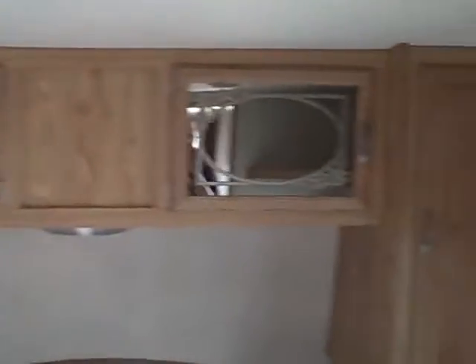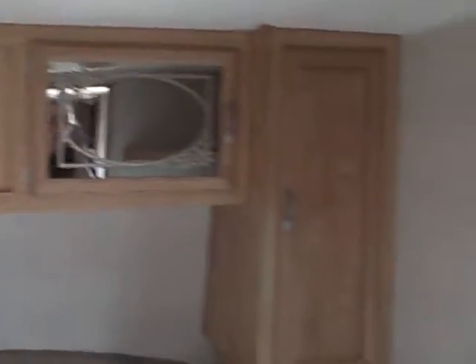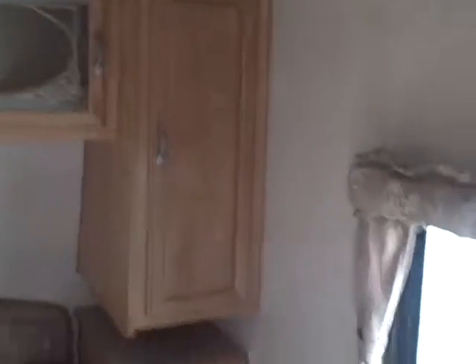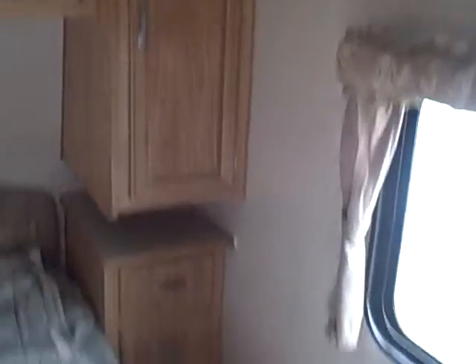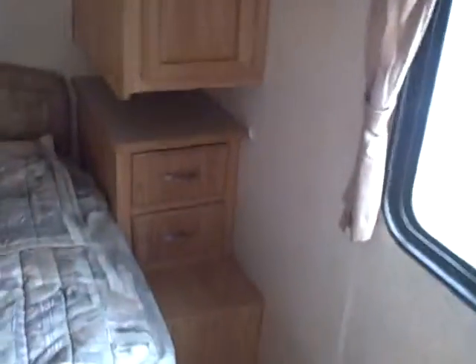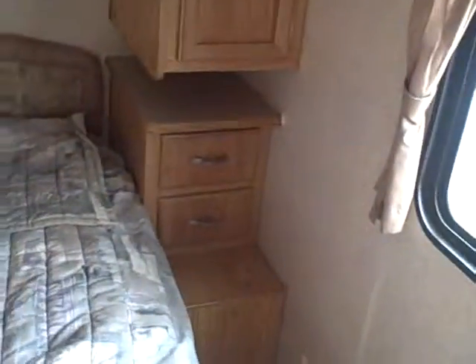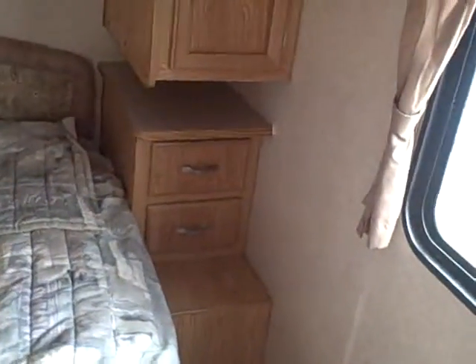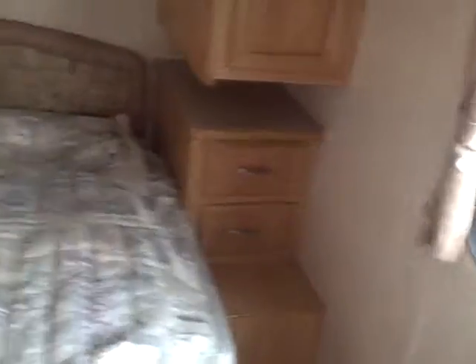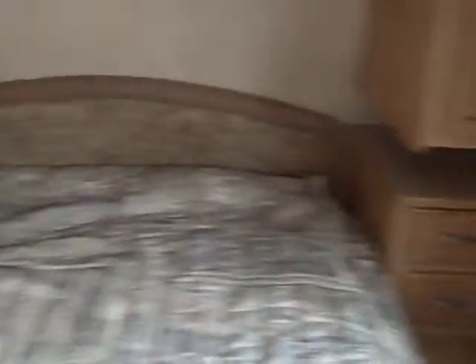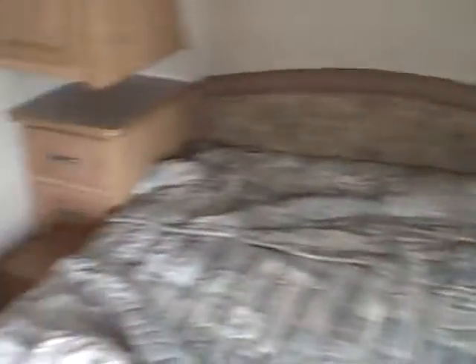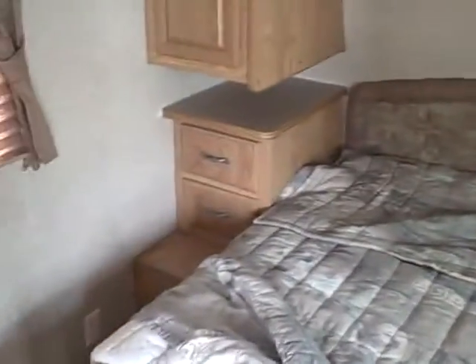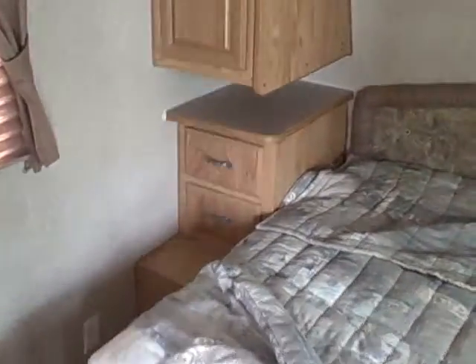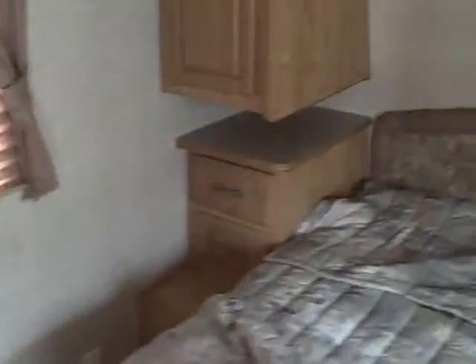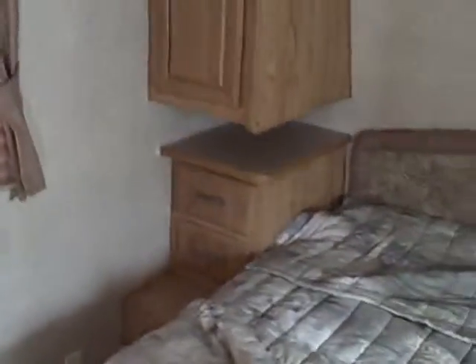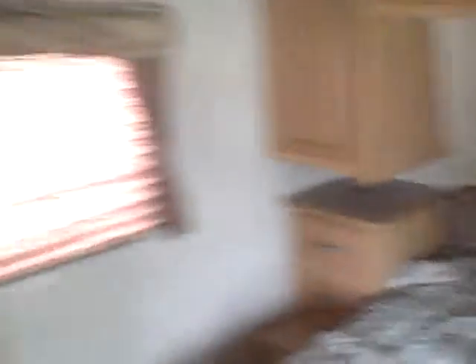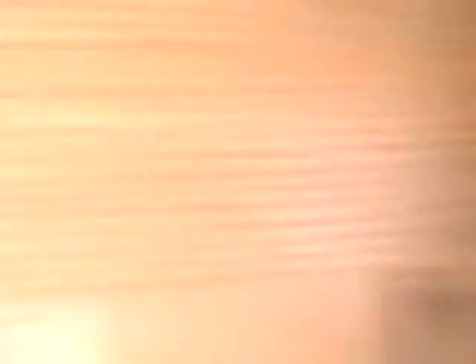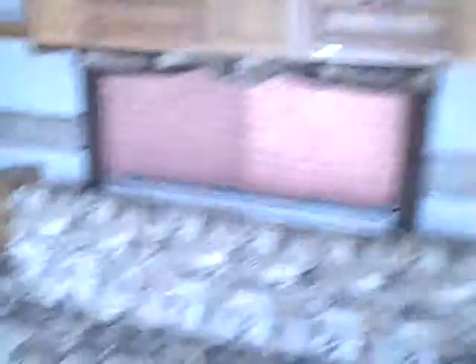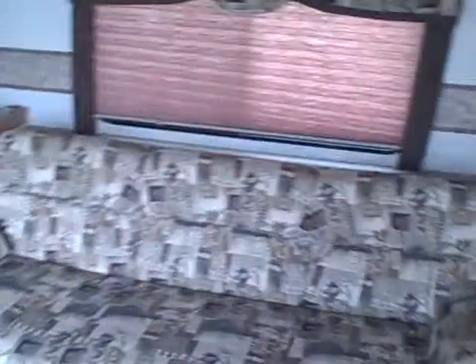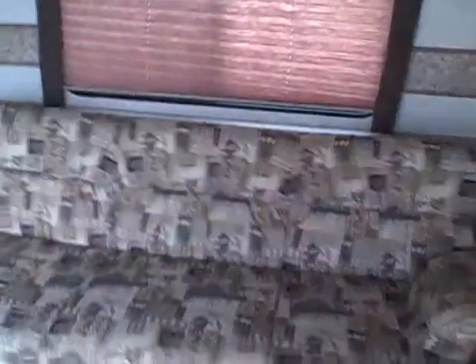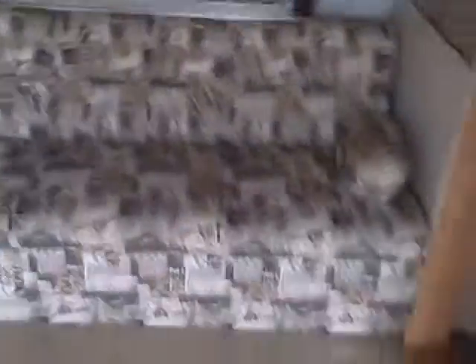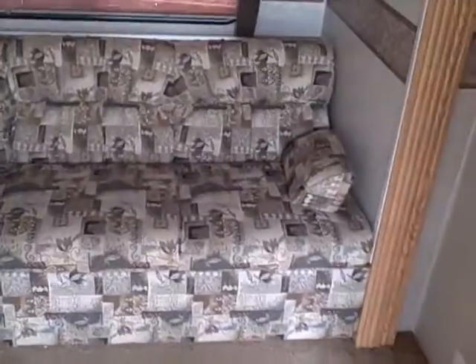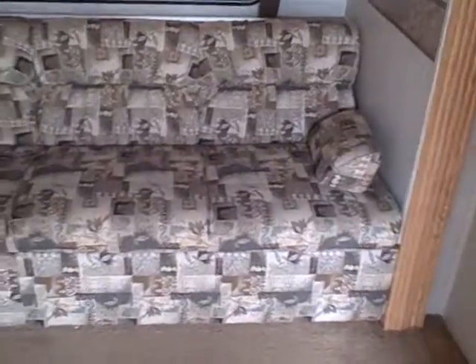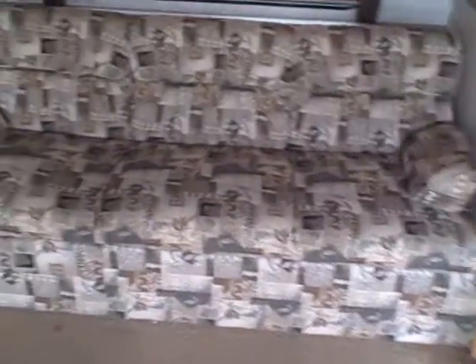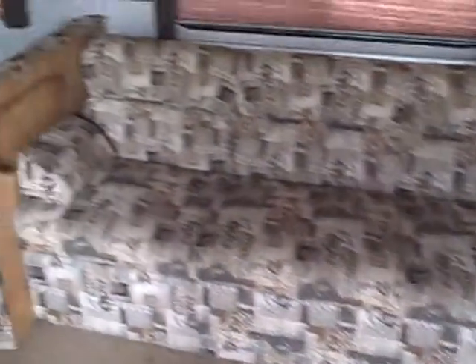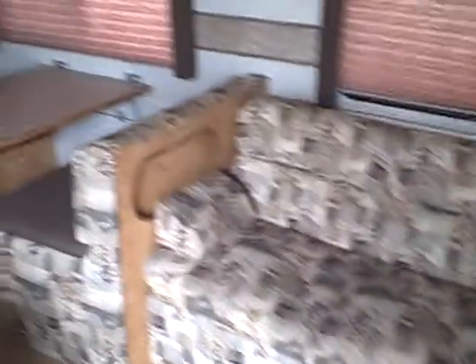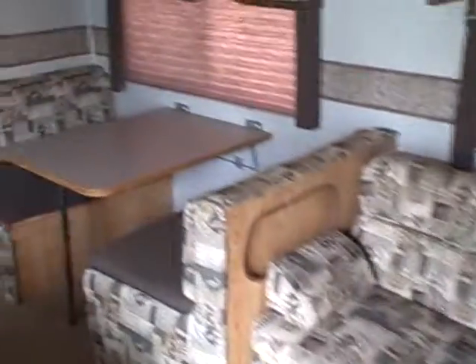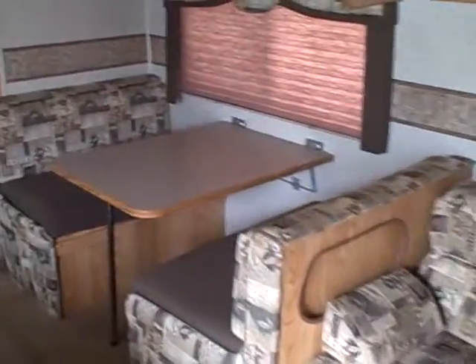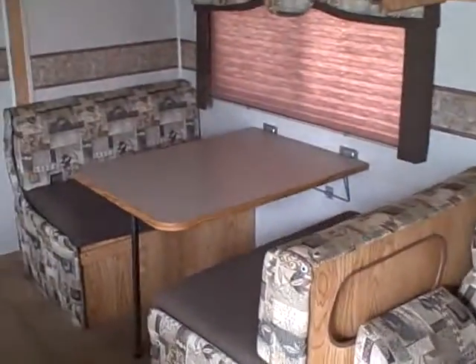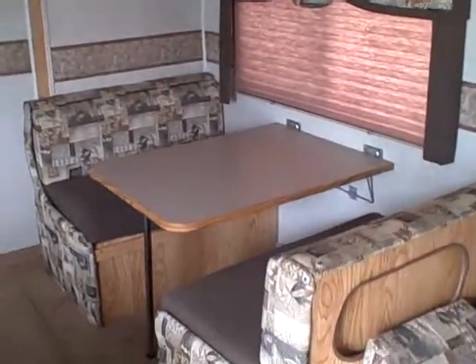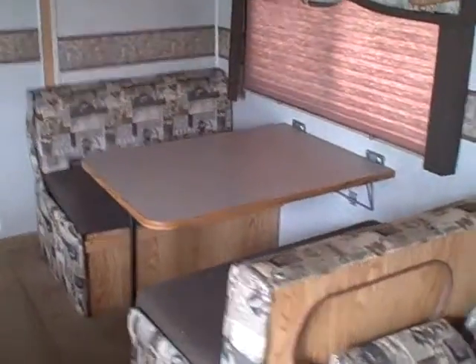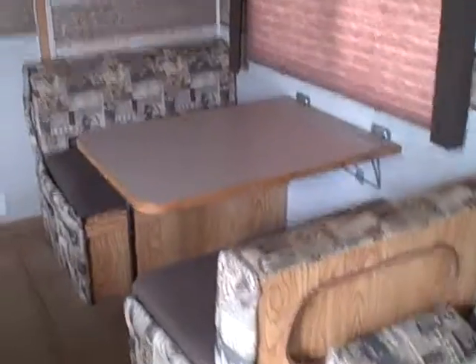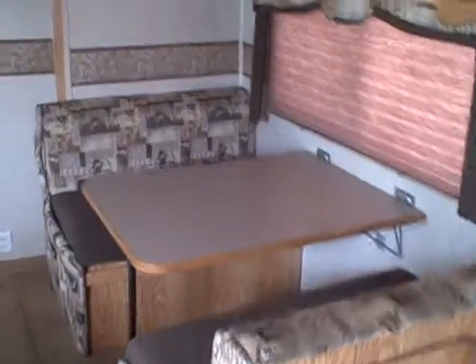Storage all the way around it and on the bottom. The couch will fold into a bed, and that booth will fold into a bed also.